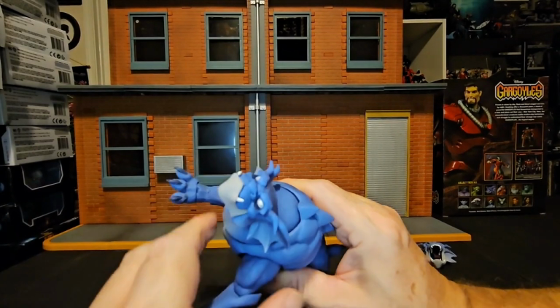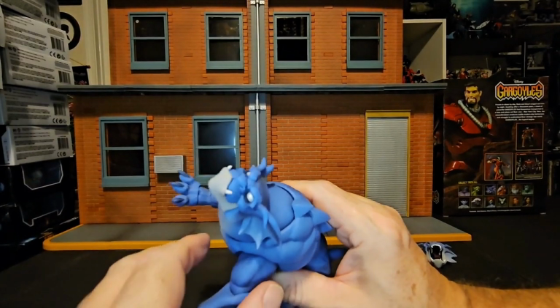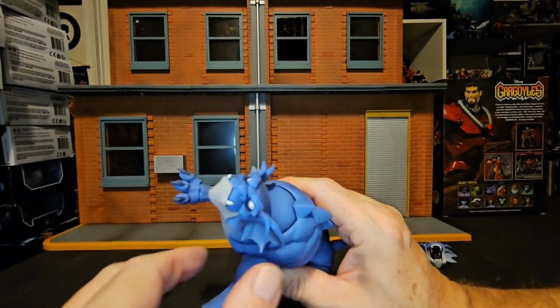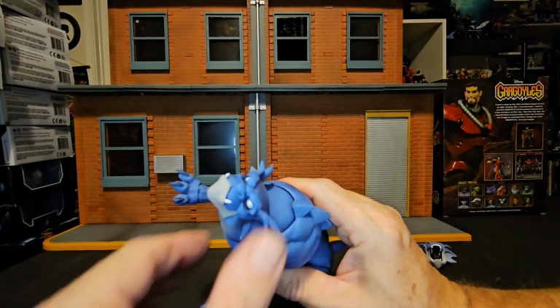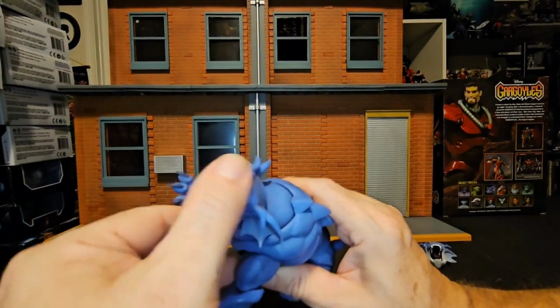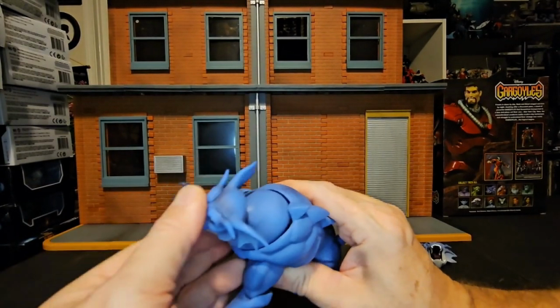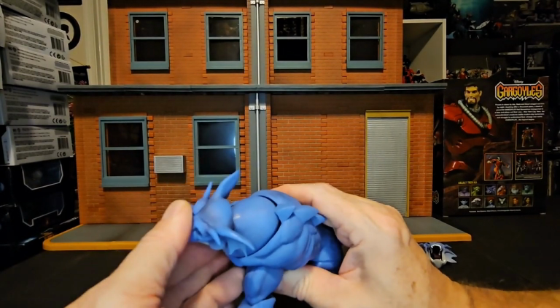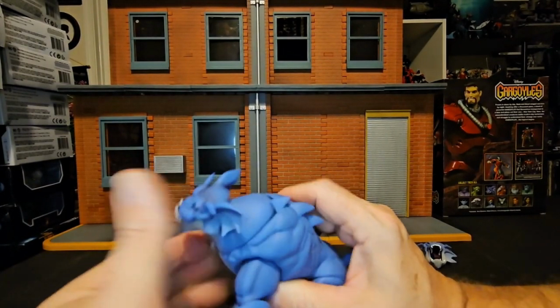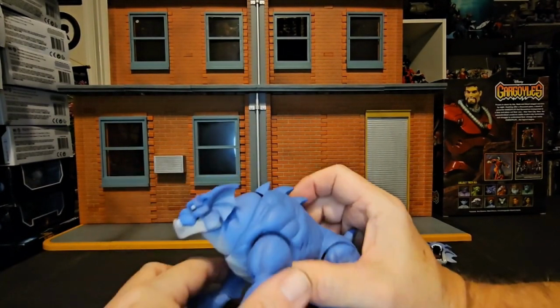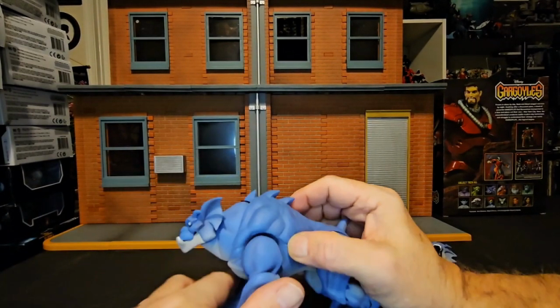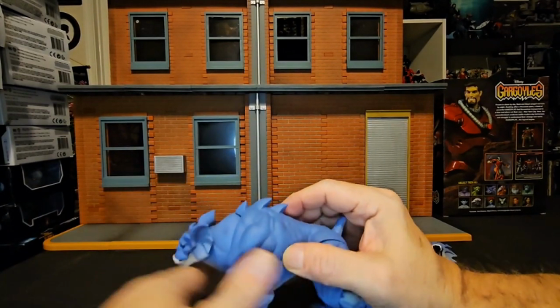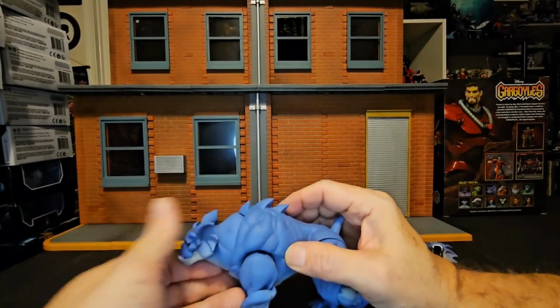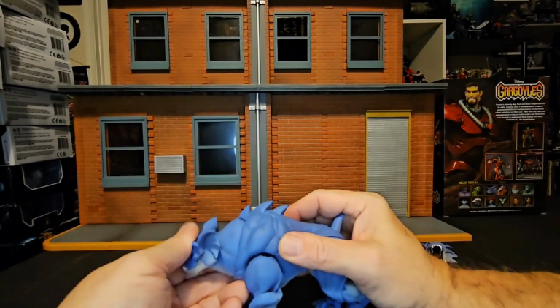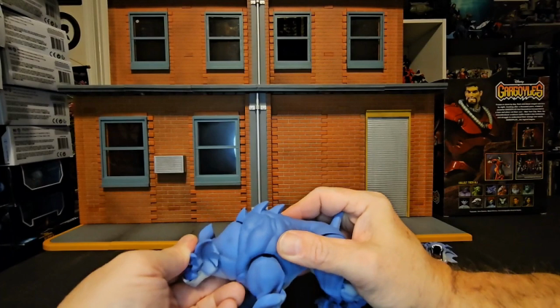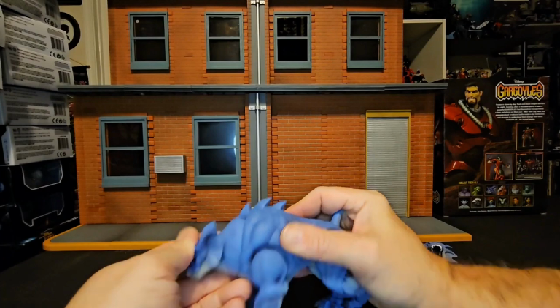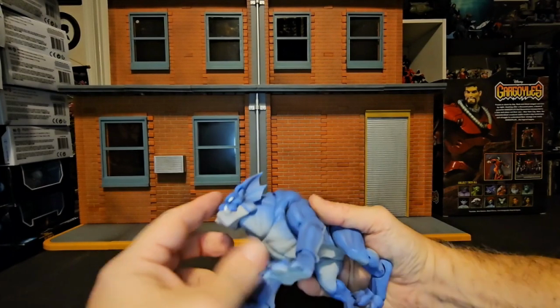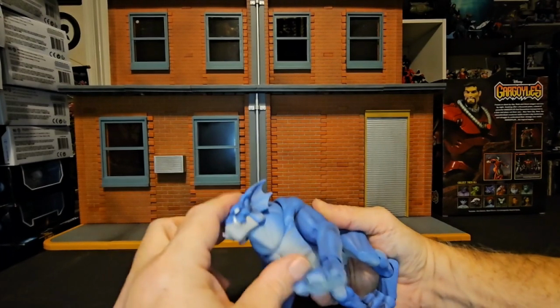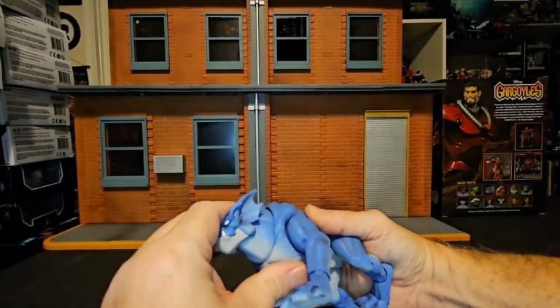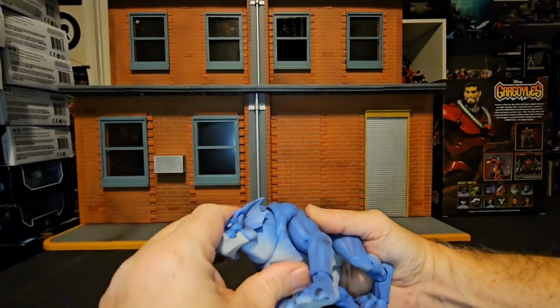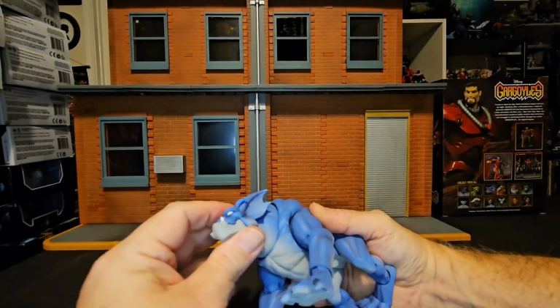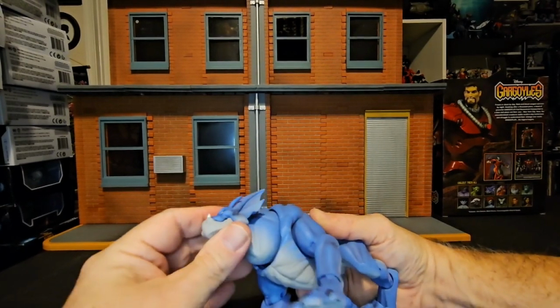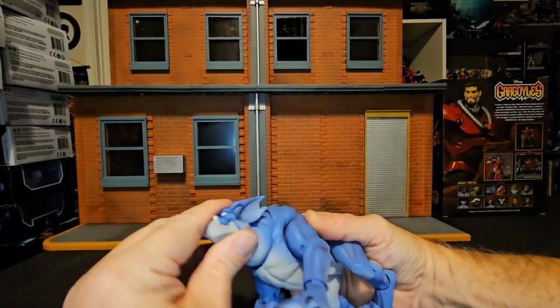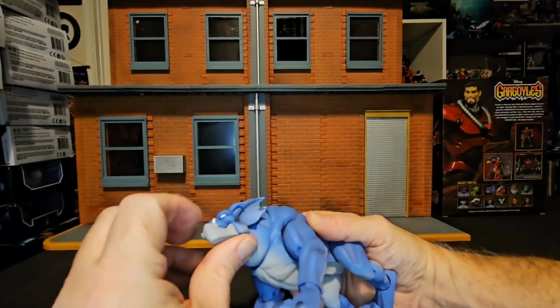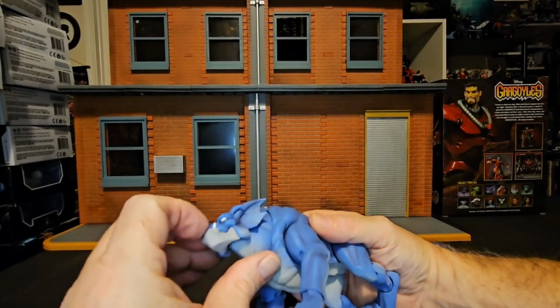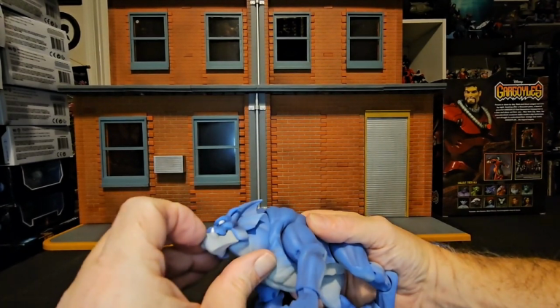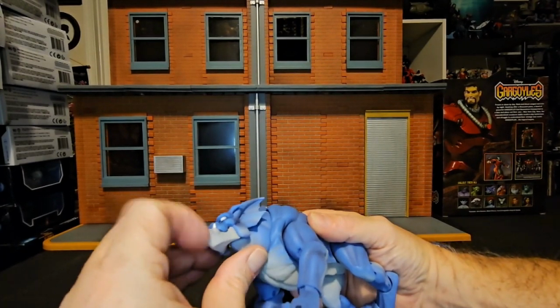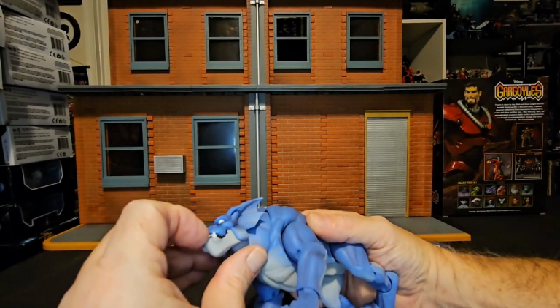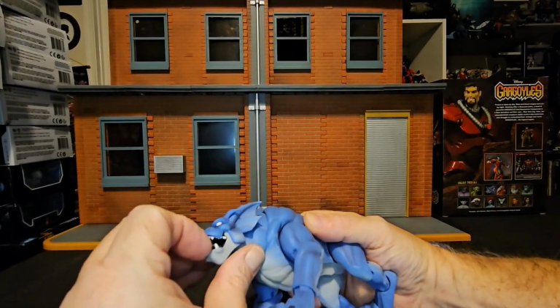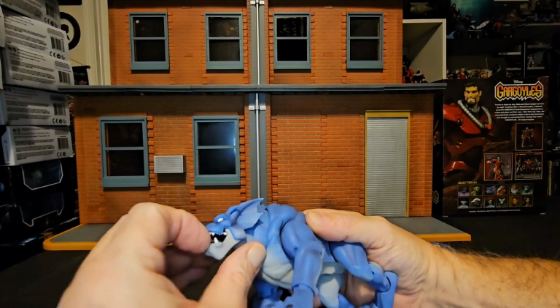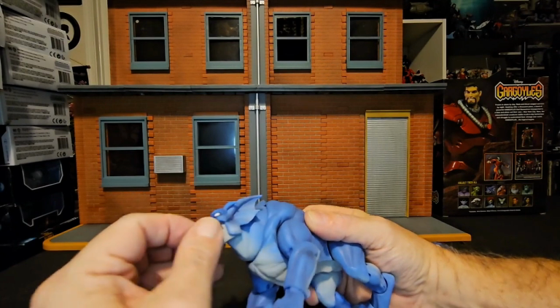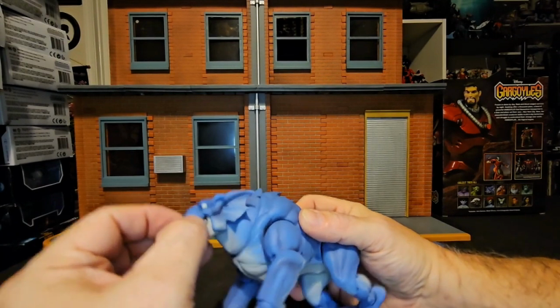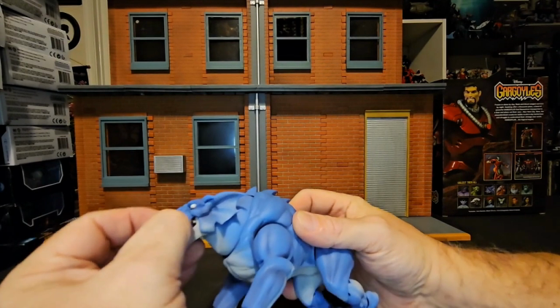He can look up a little bit and down, not so much. But he does have that alternate face, and the jaw does open up.